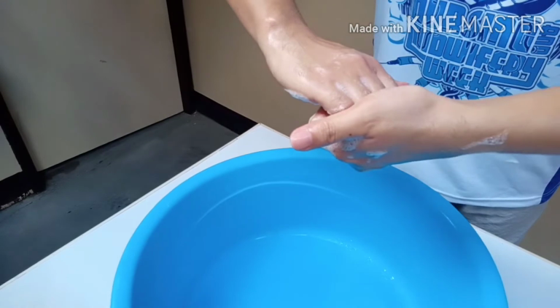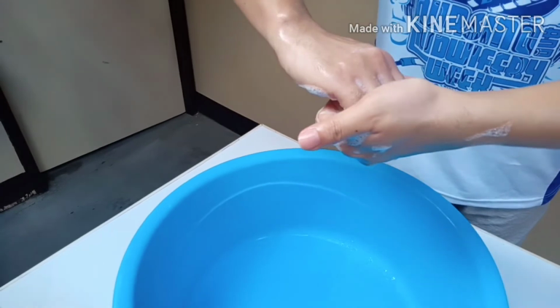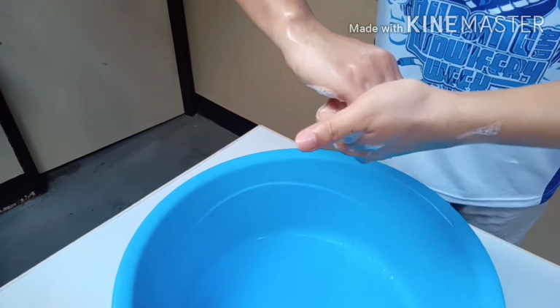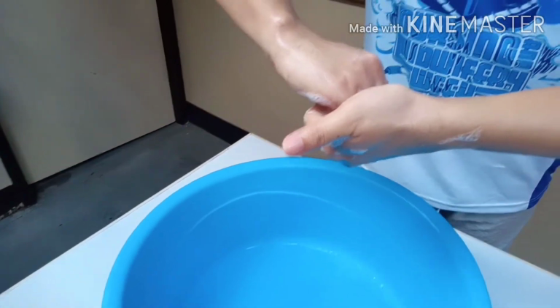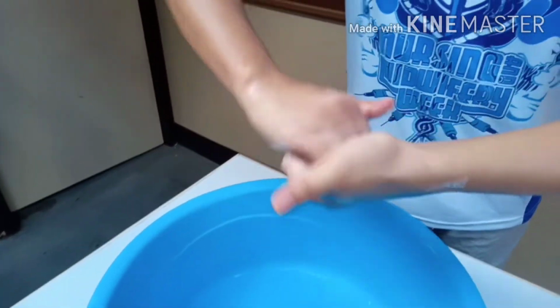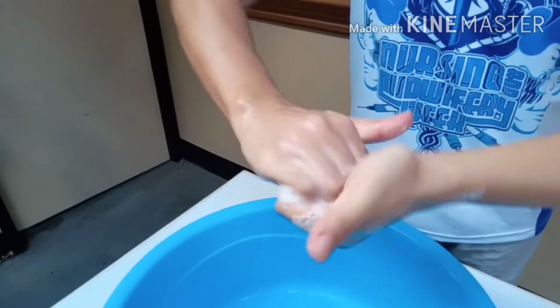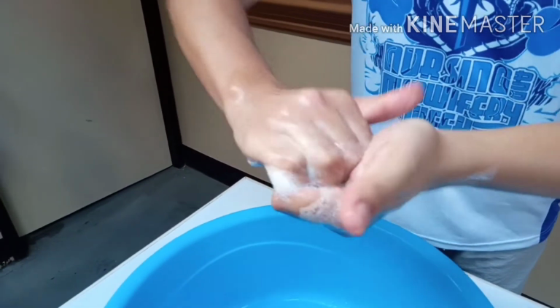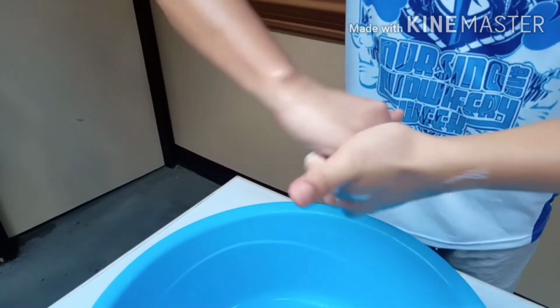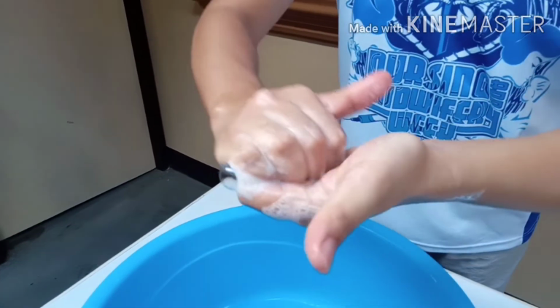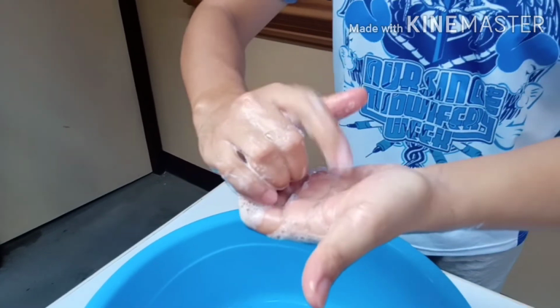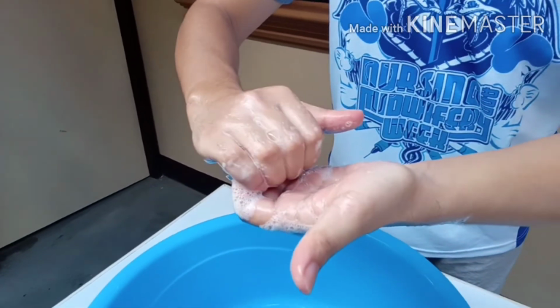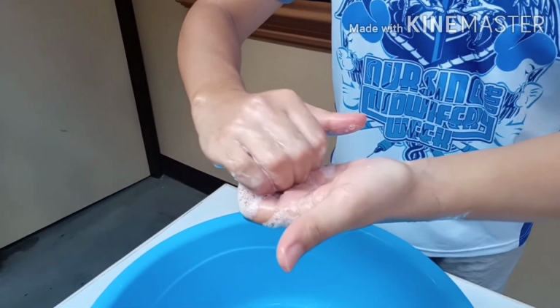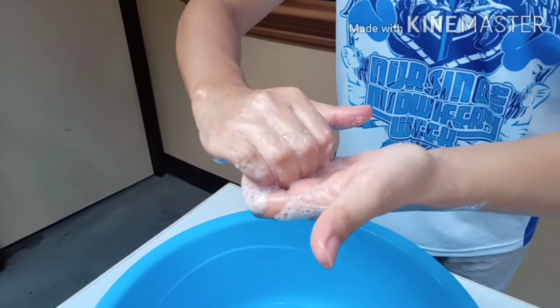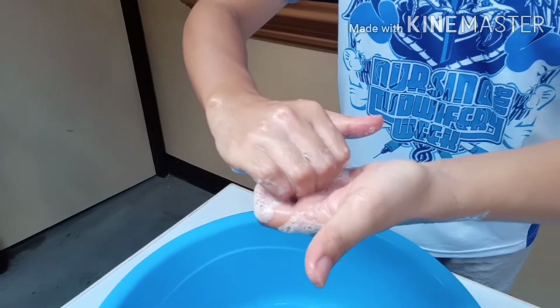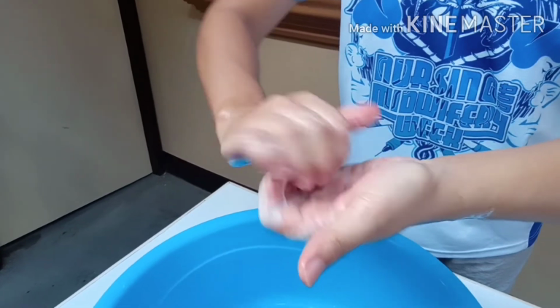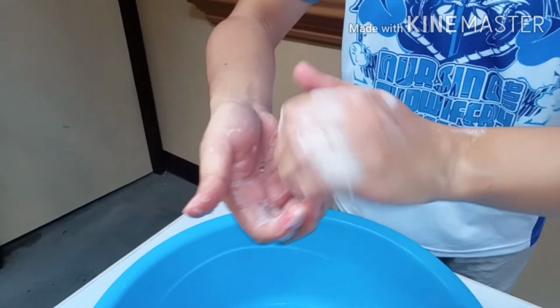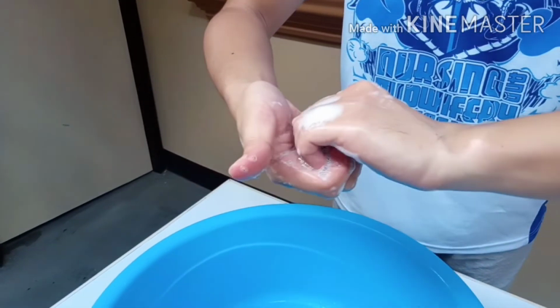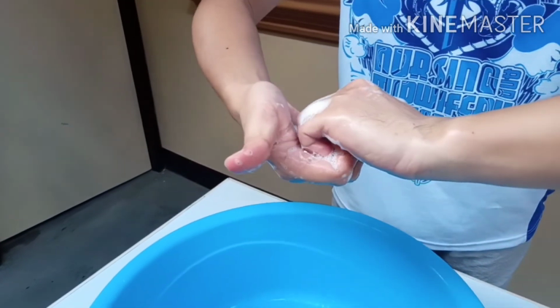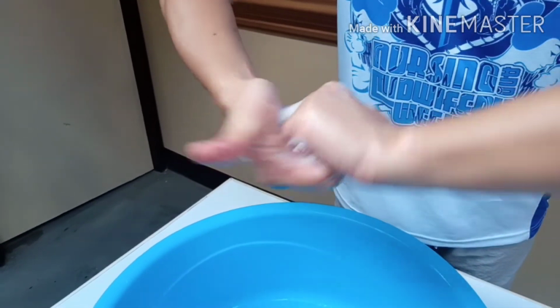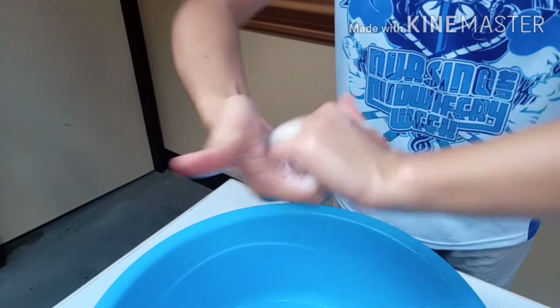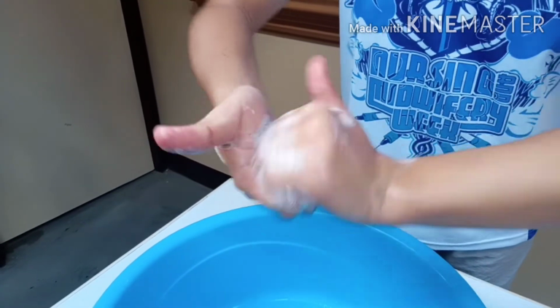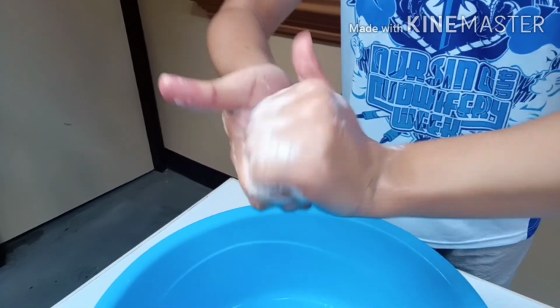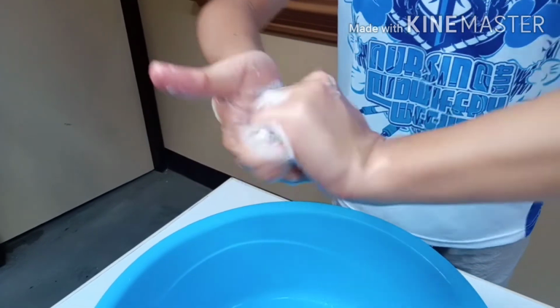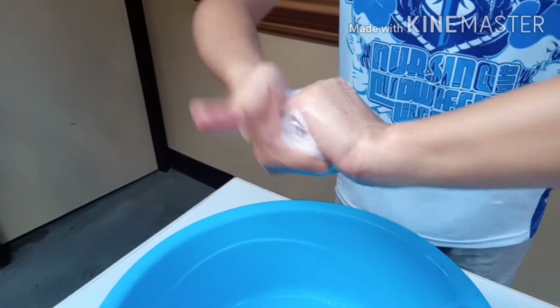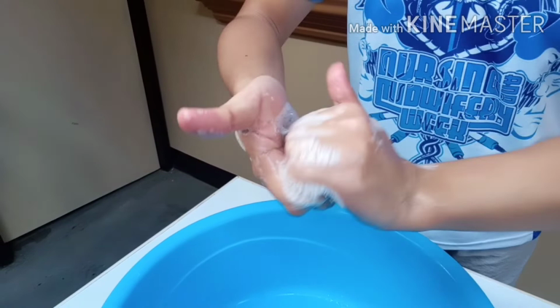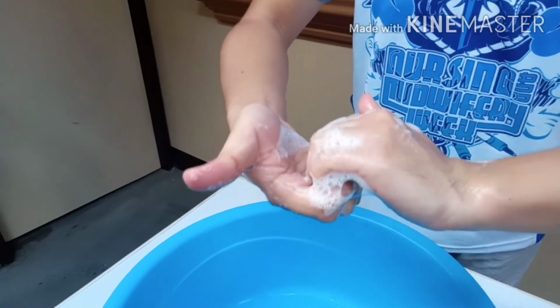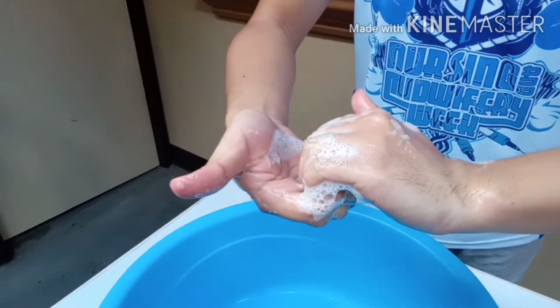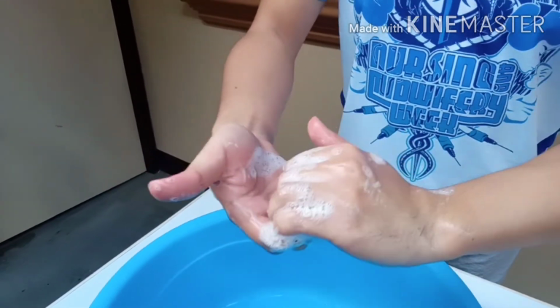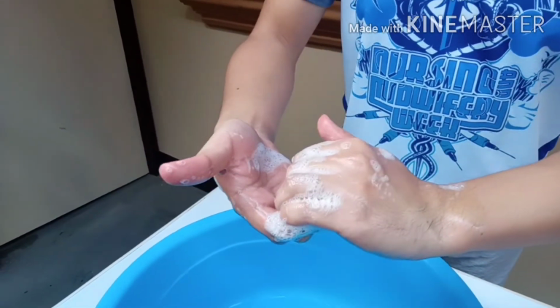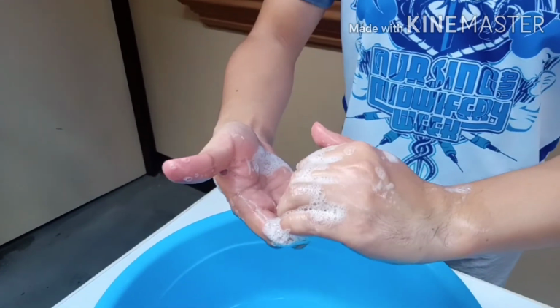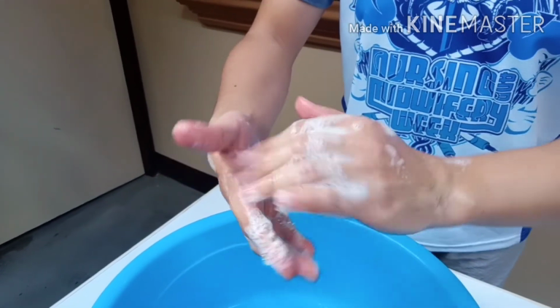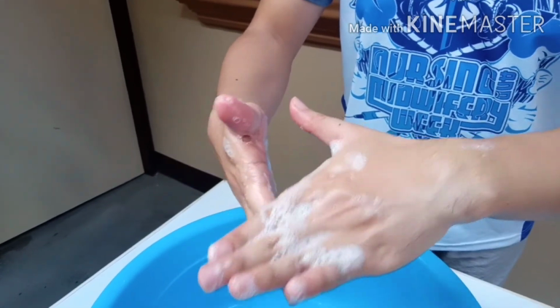For the fingers interlock motion, the fingers are curled and interlocked to create friction at the back of the fingers — counting 1 to 5 for each hand.